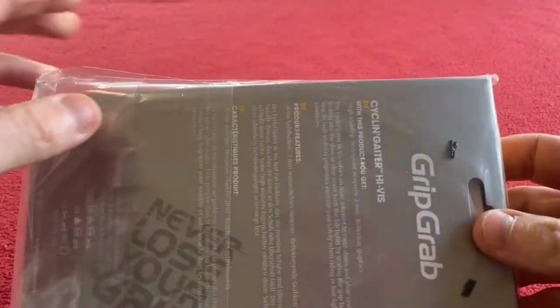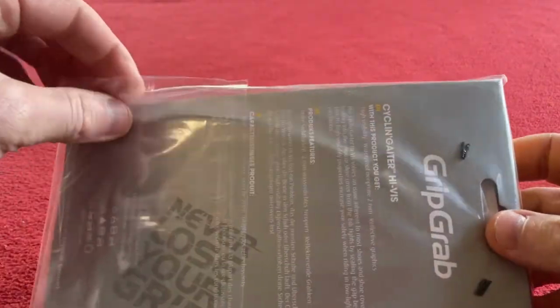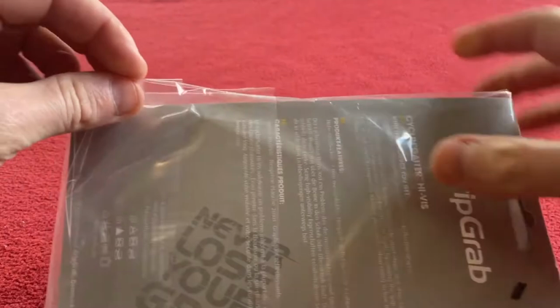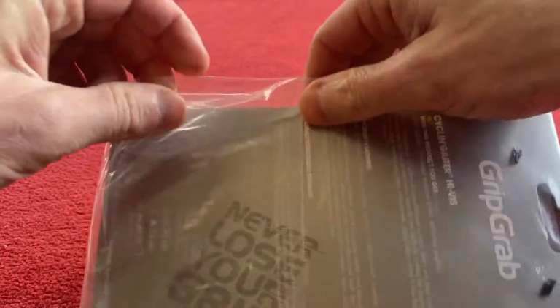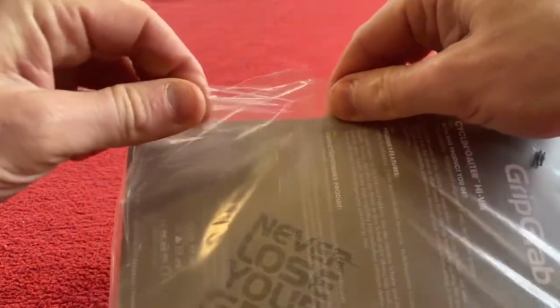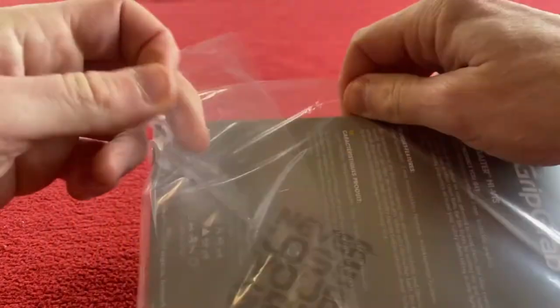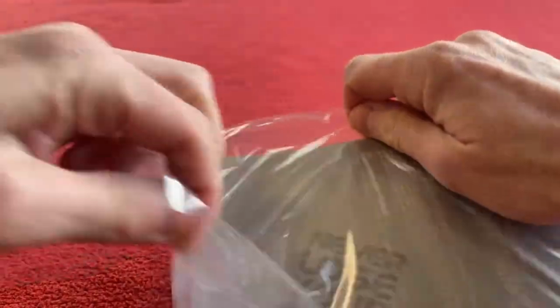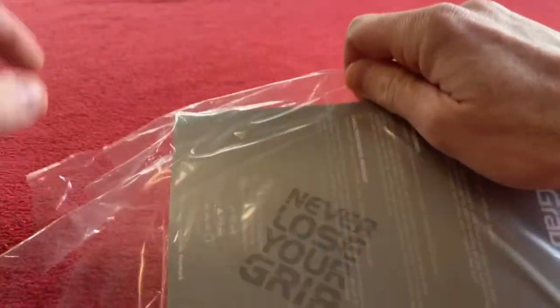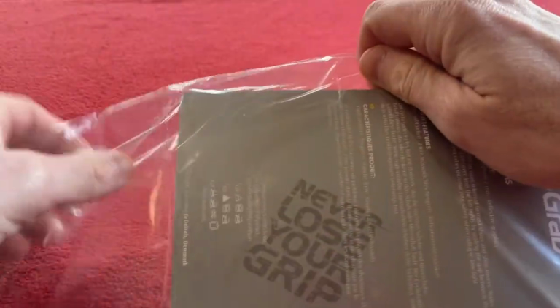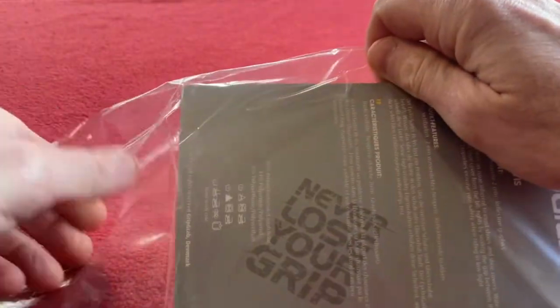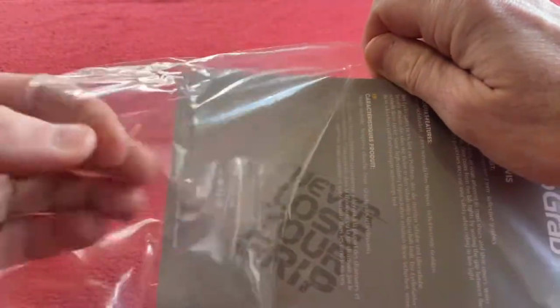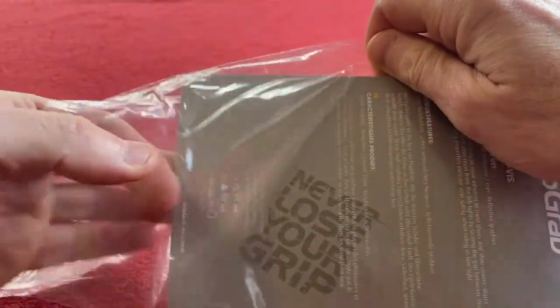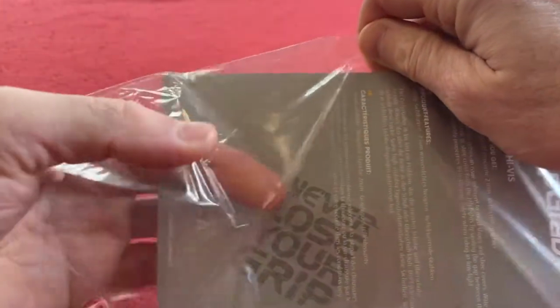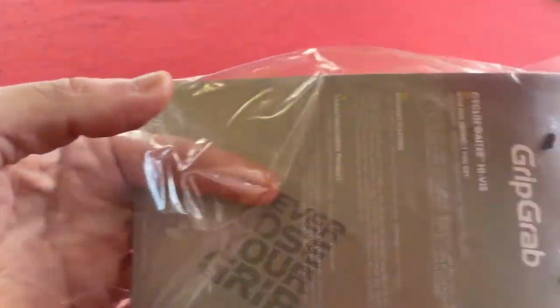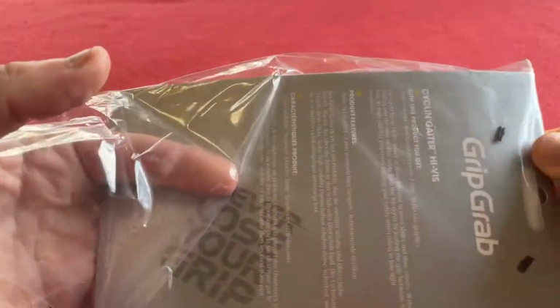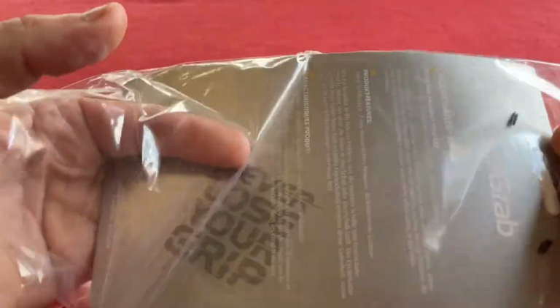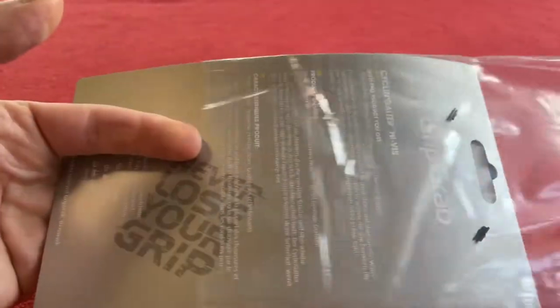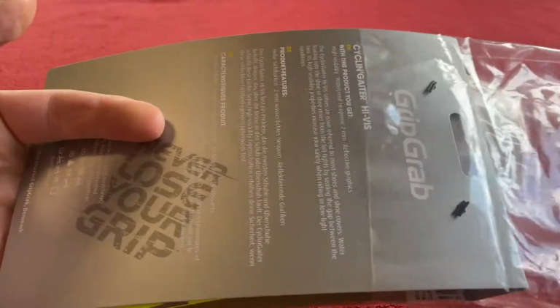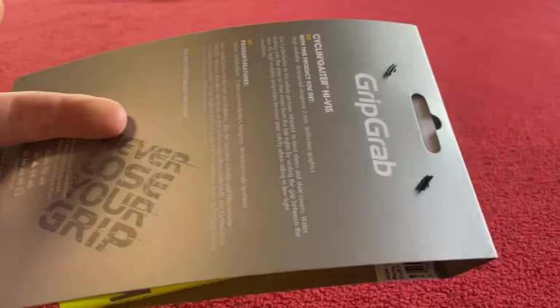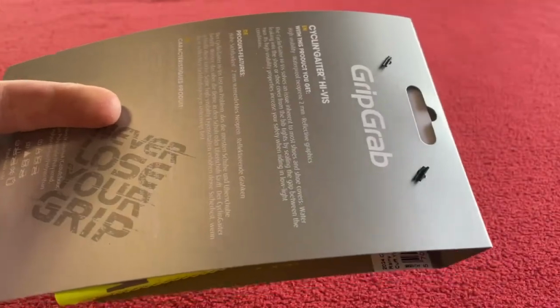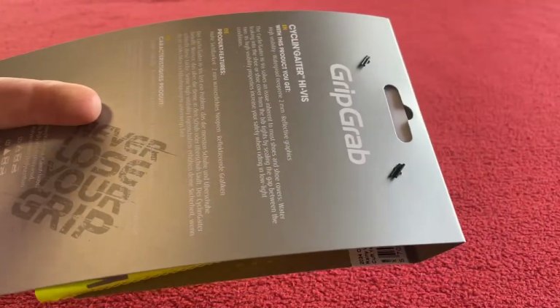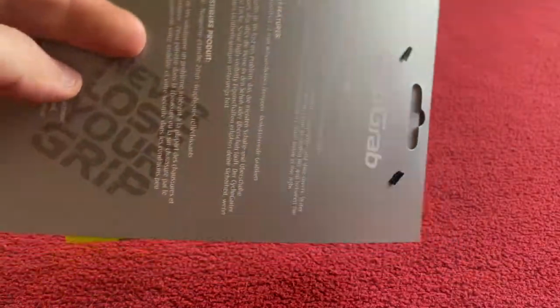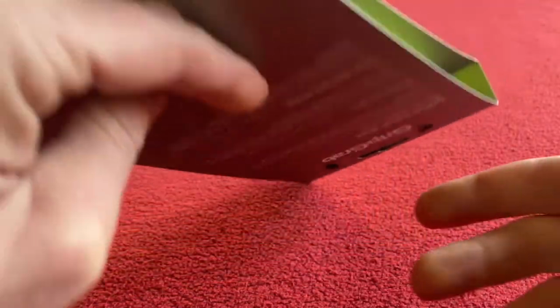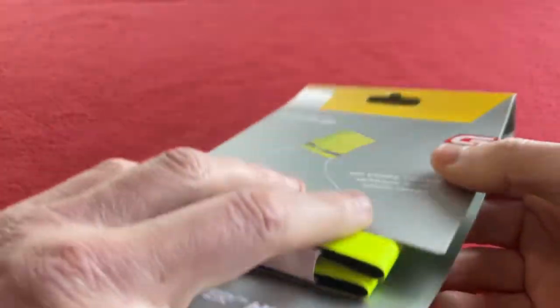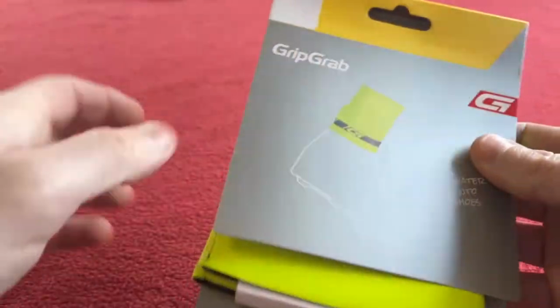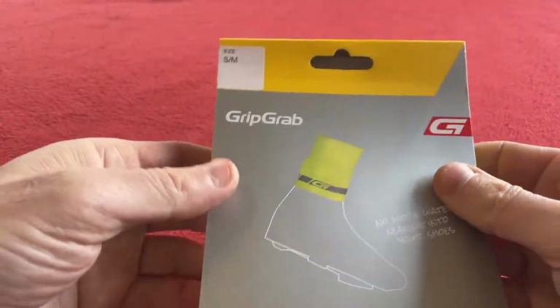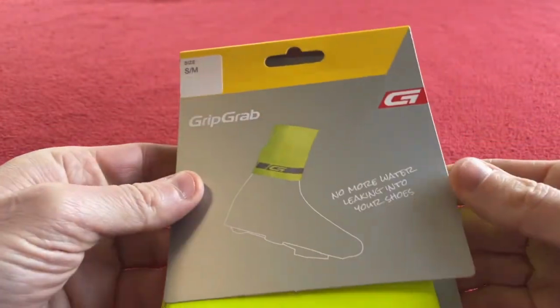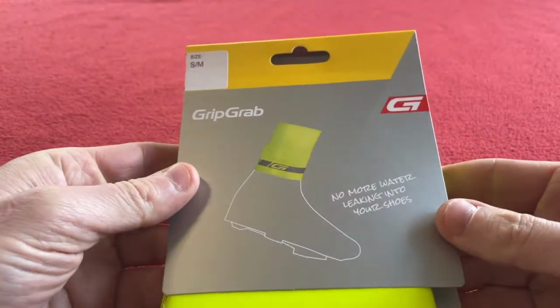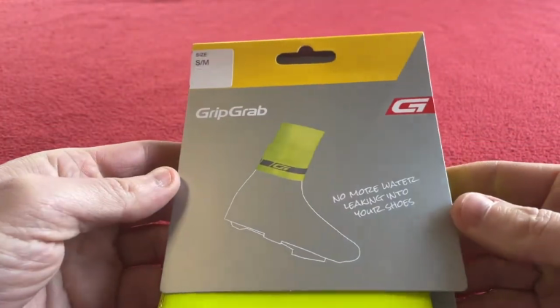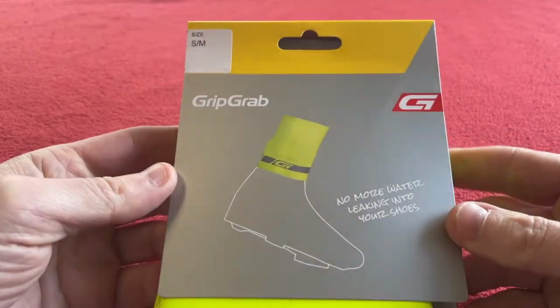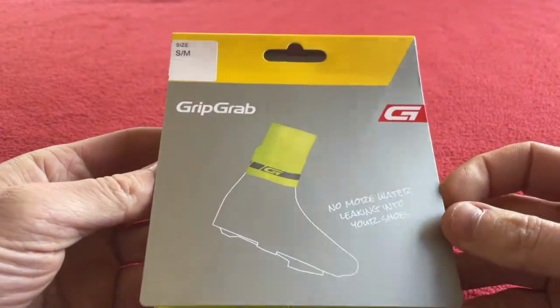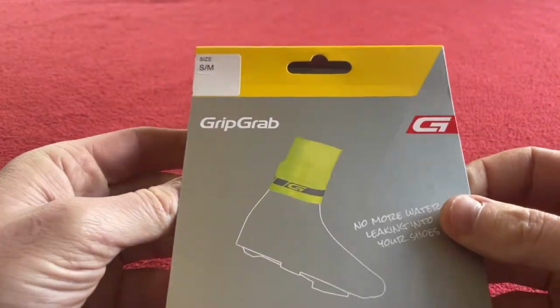So let's just open them up. I got these from Wiggle — not sponsored by Wiggle as you know, that's just where I get my stuff — and they cost £10.23.